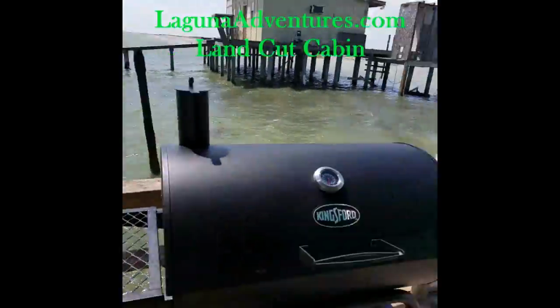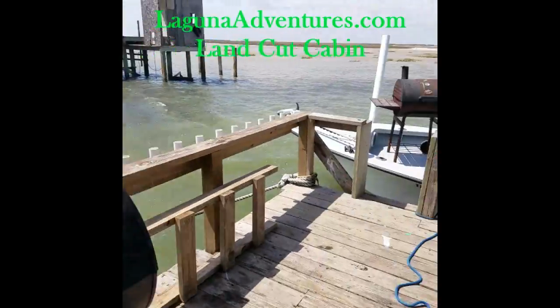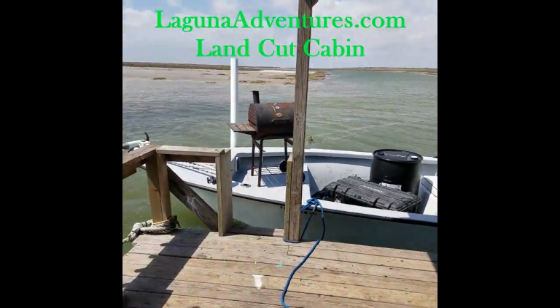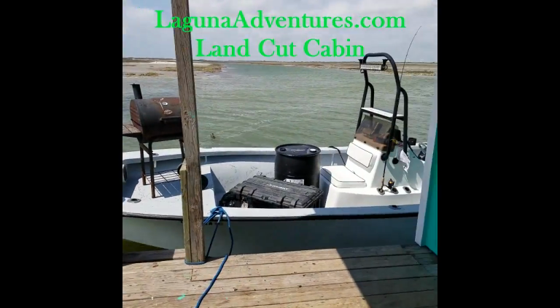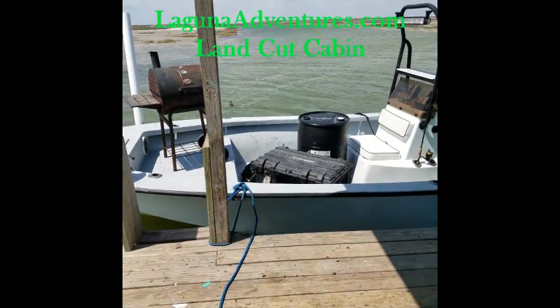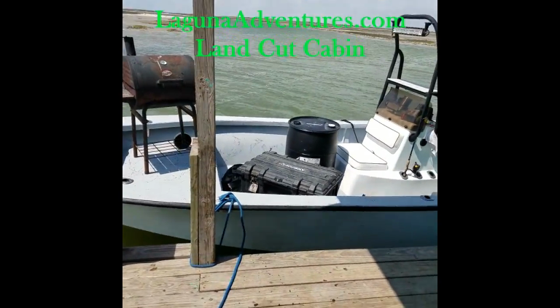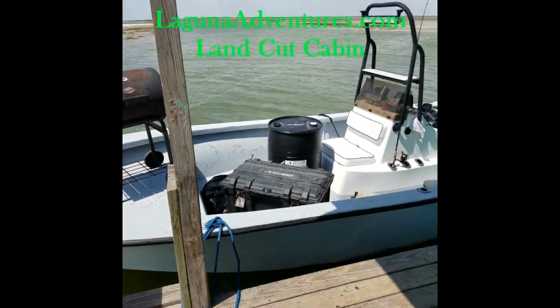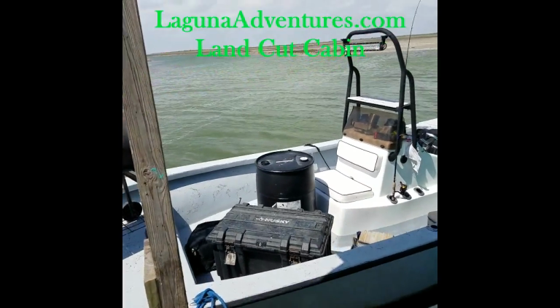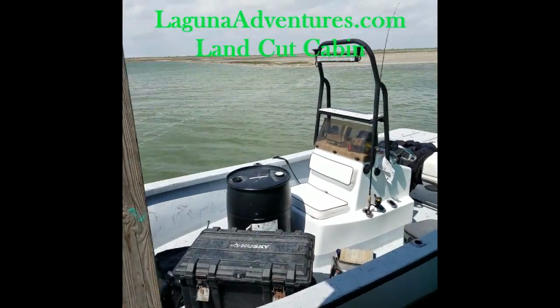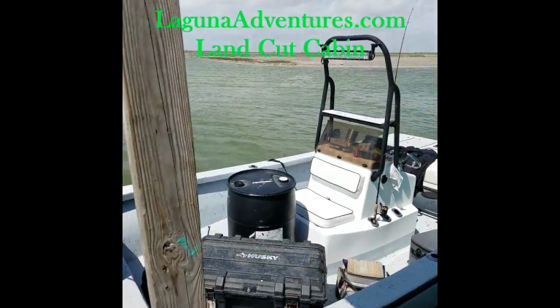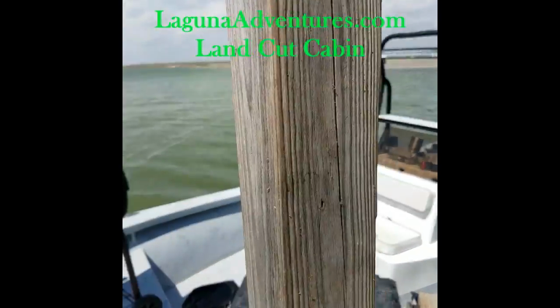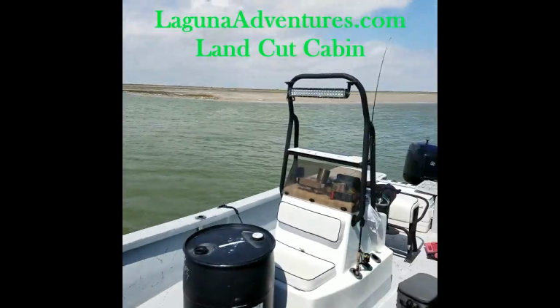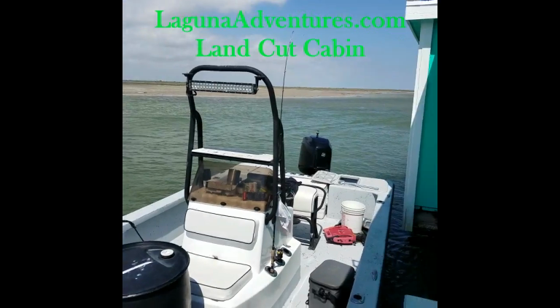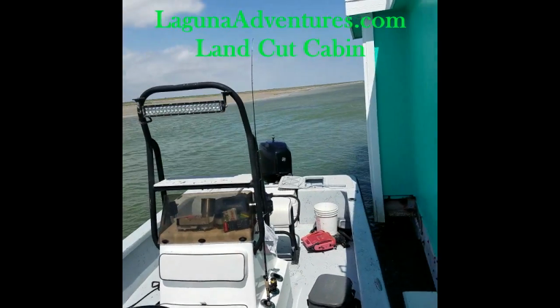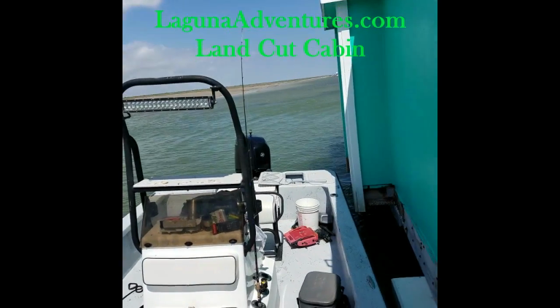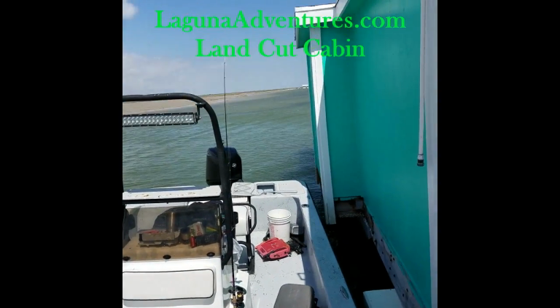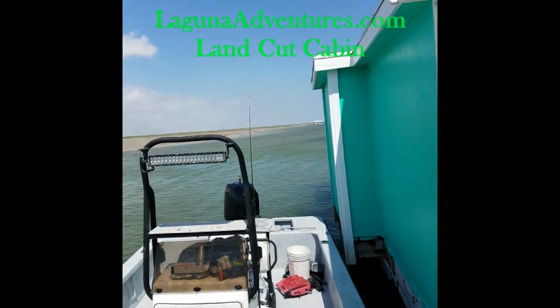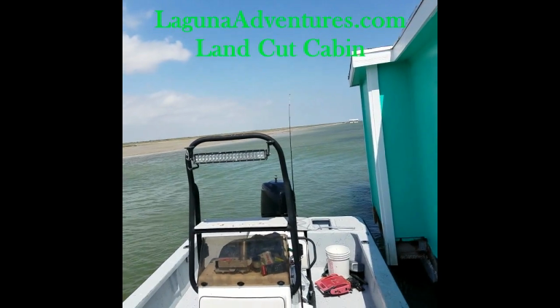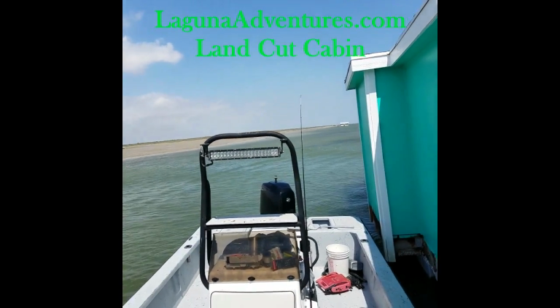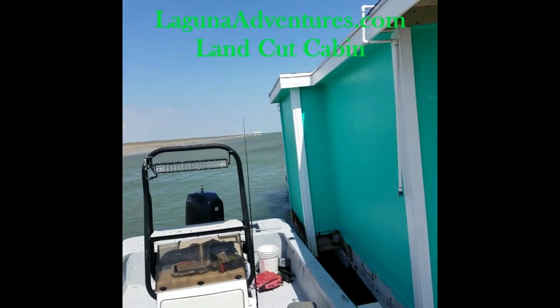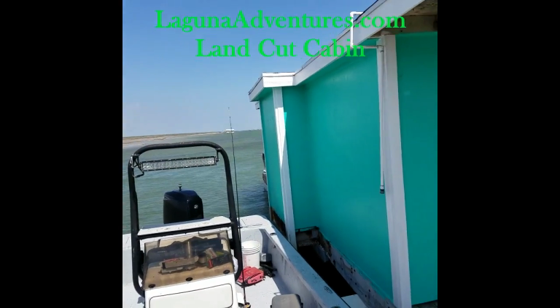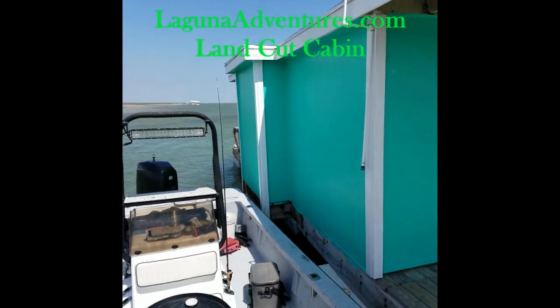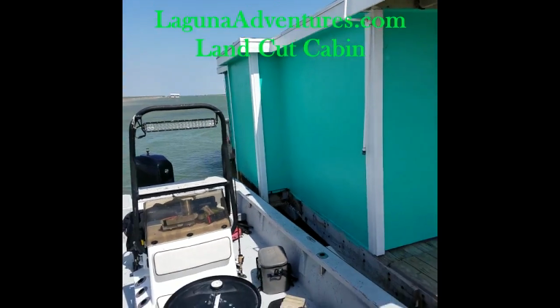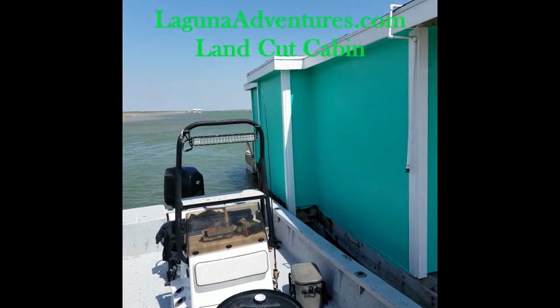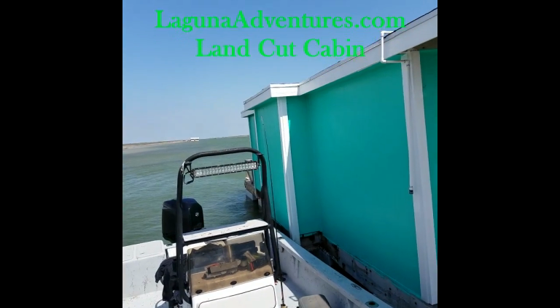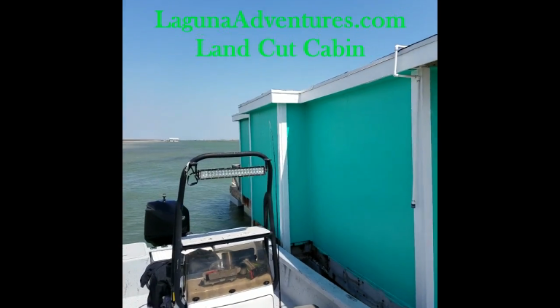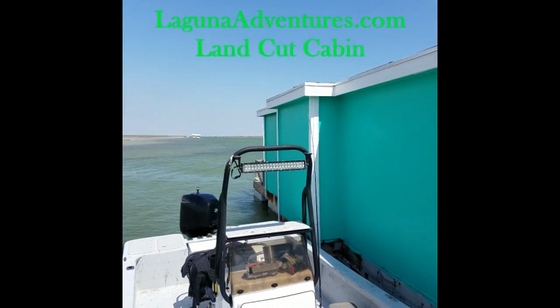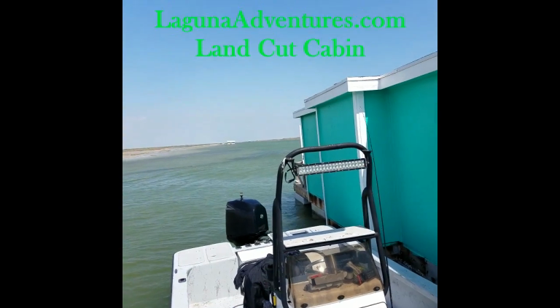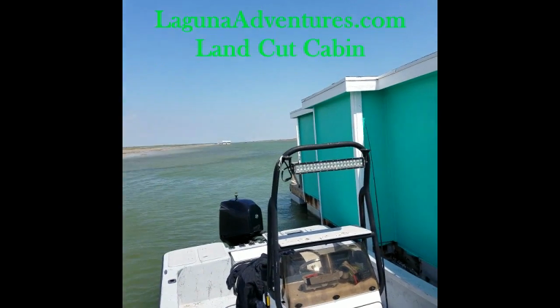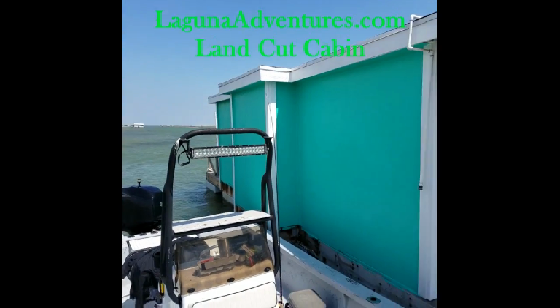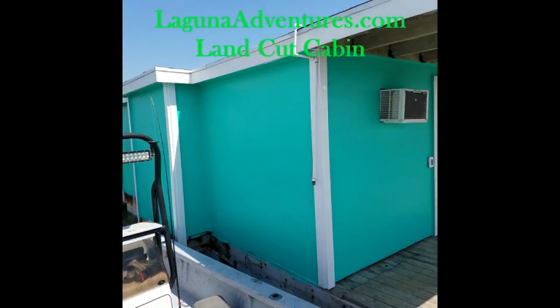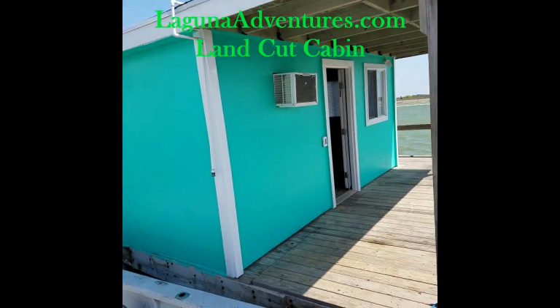On the back side of the cabin is where you're going to want to tie up the boats. There's enough room on the back side to fit two boats. Tie up behind the cabin and load from the front.